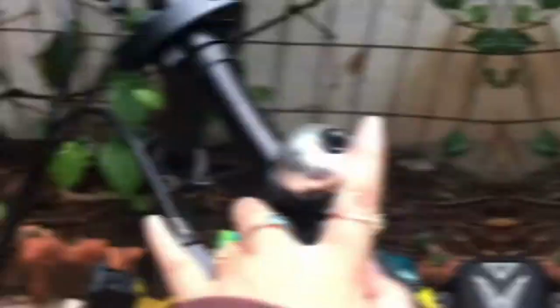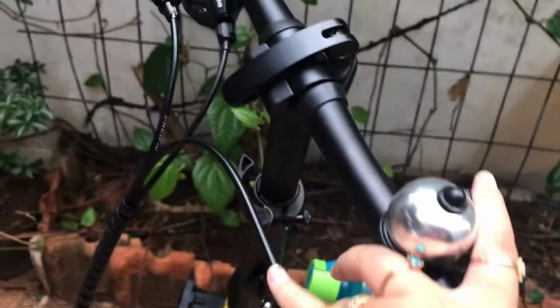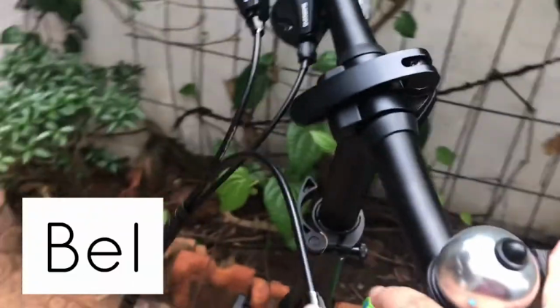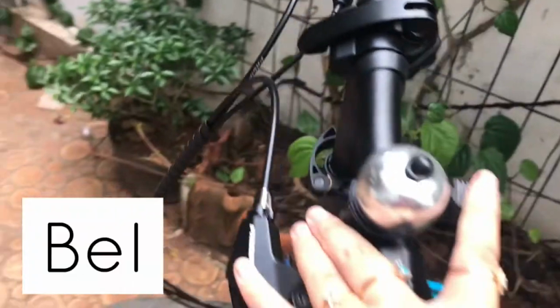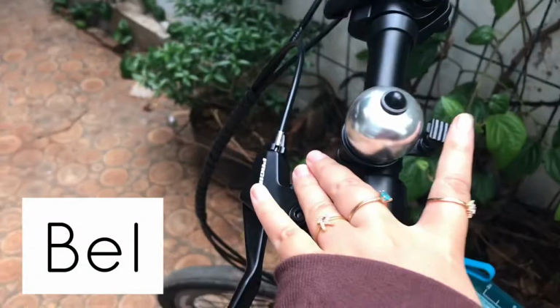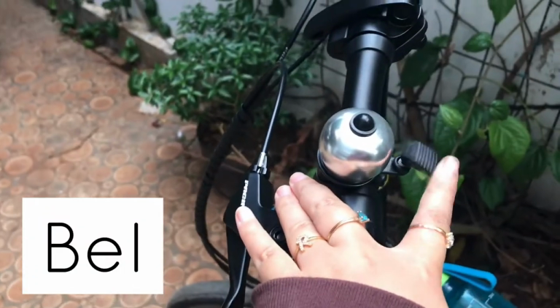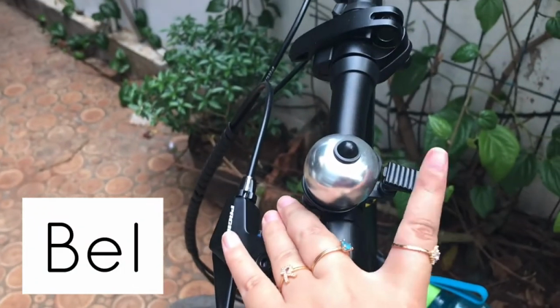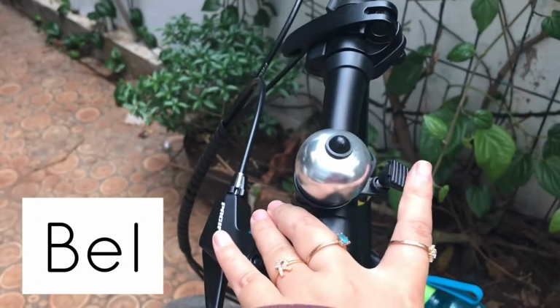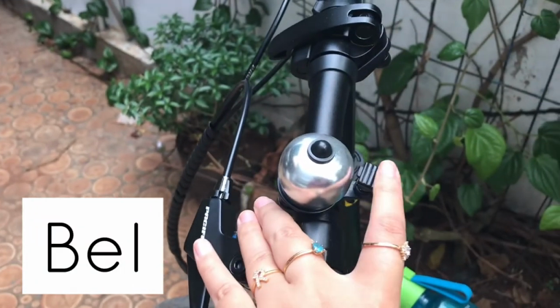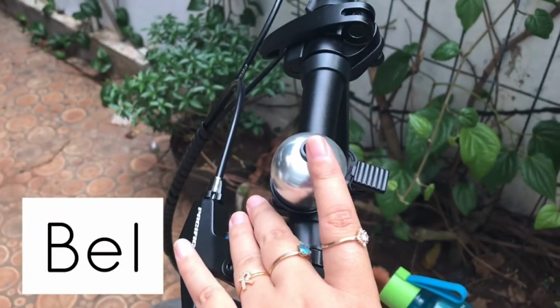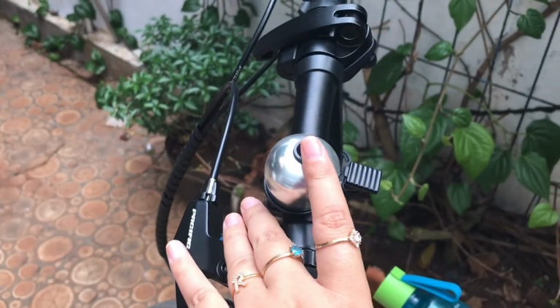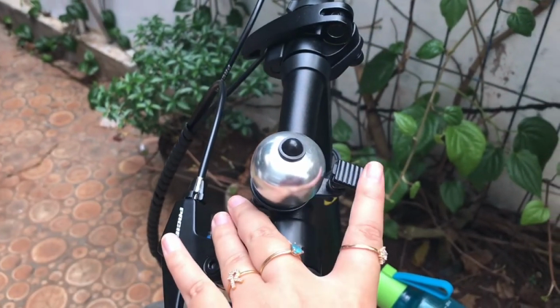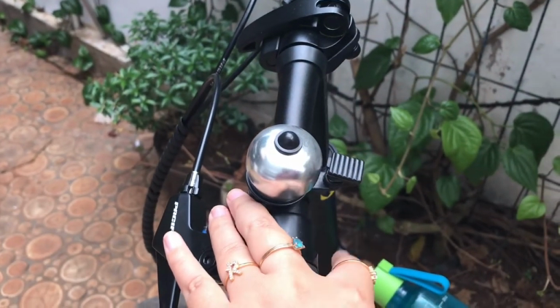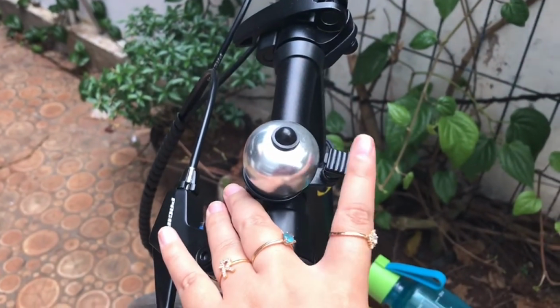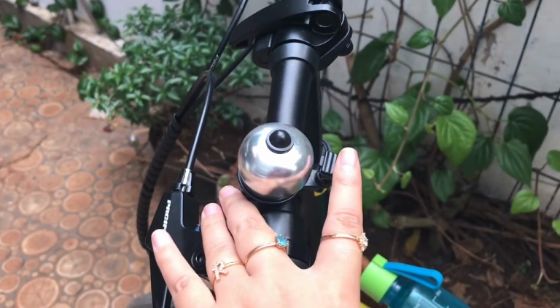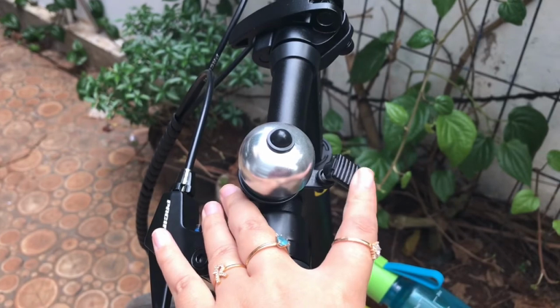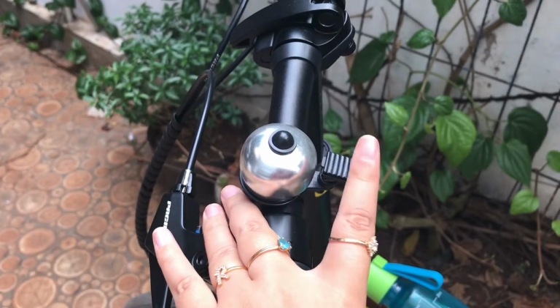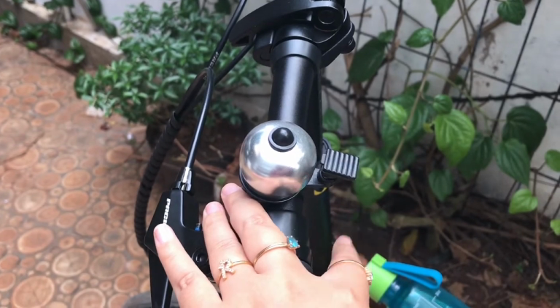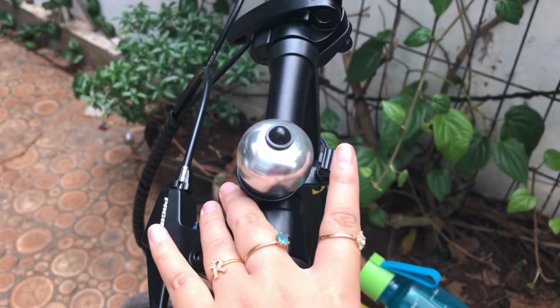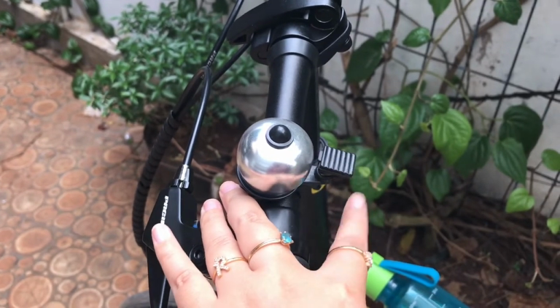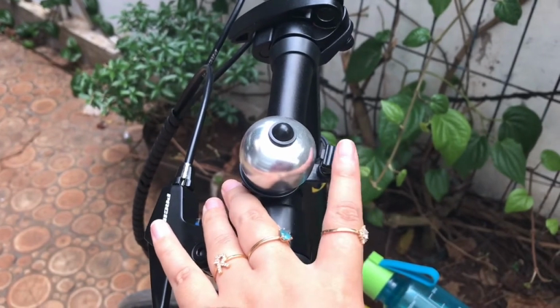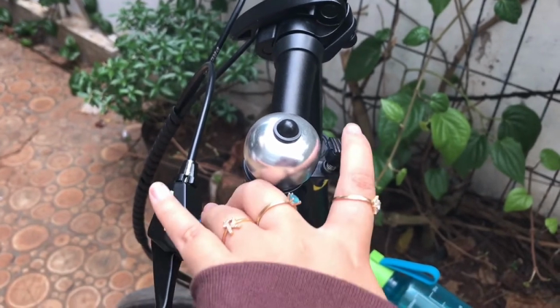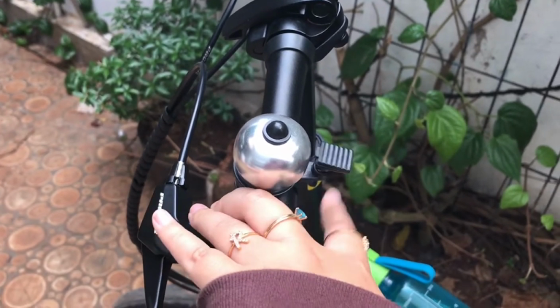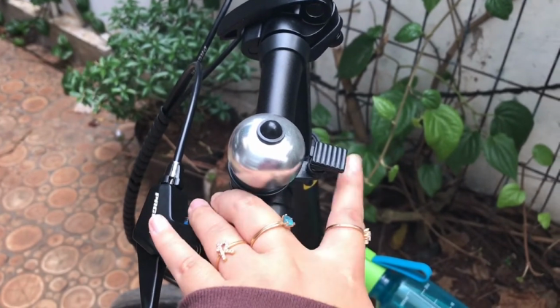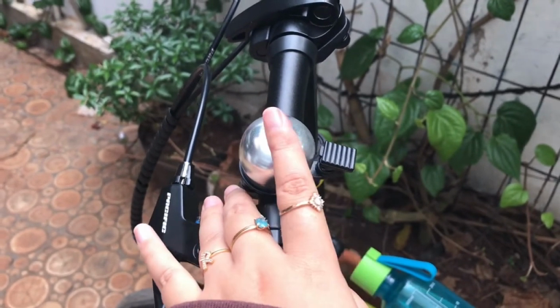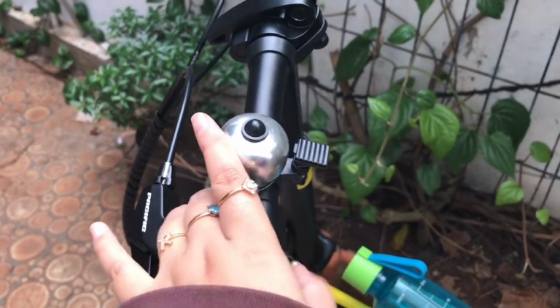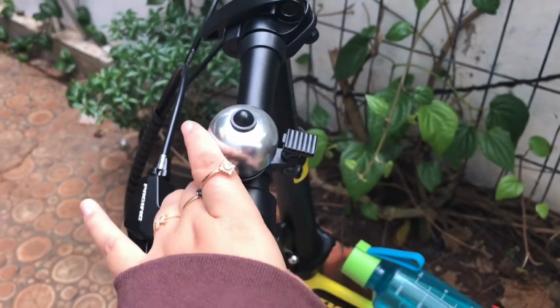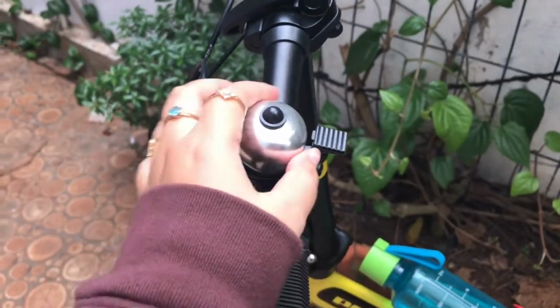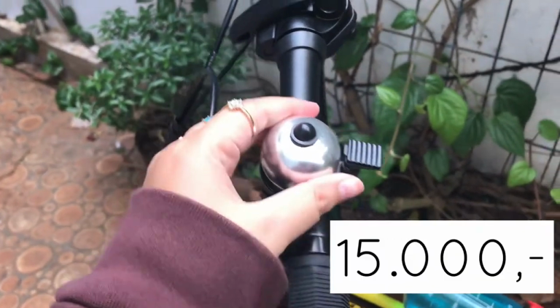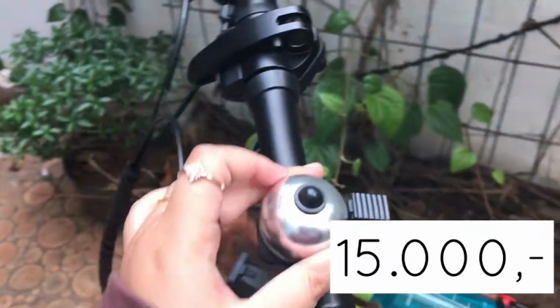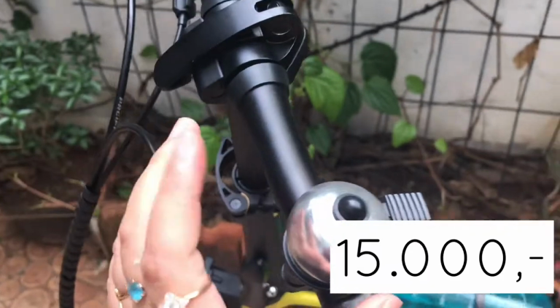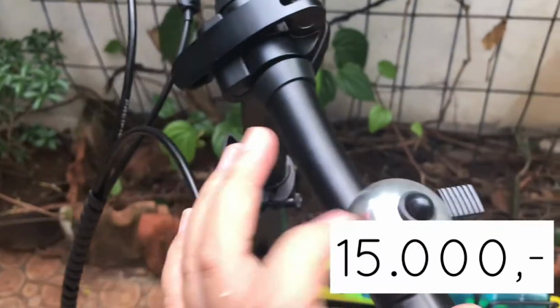Kalo aku perhatiin, ini kurang bagus ya suaranya karena kurang nyaring. Tapi ini murah, harganya cuma Rp15.000.